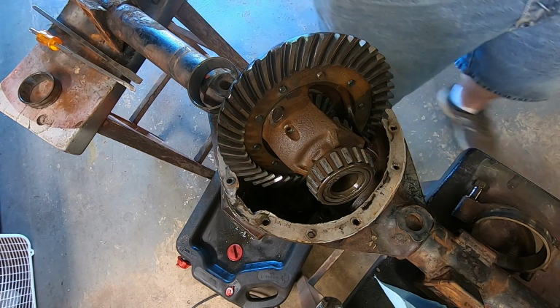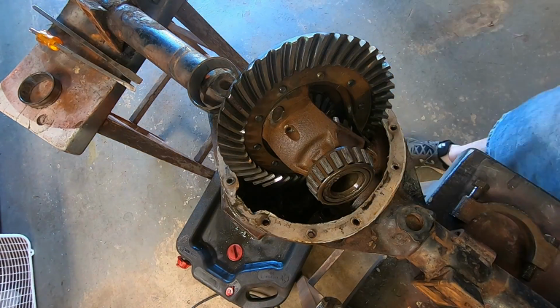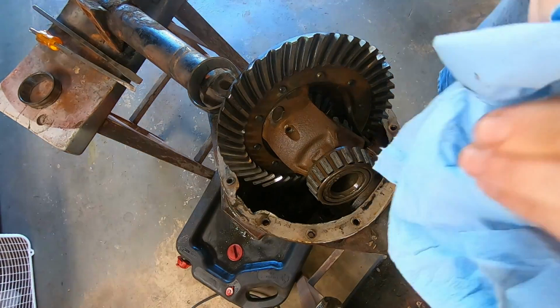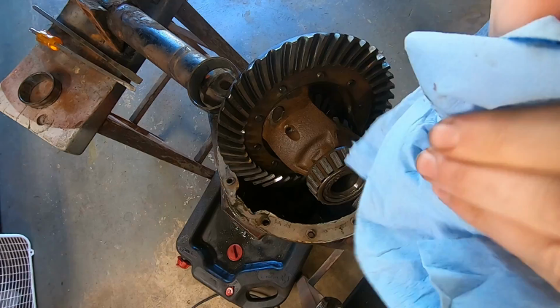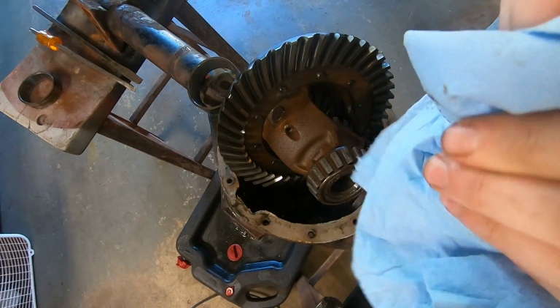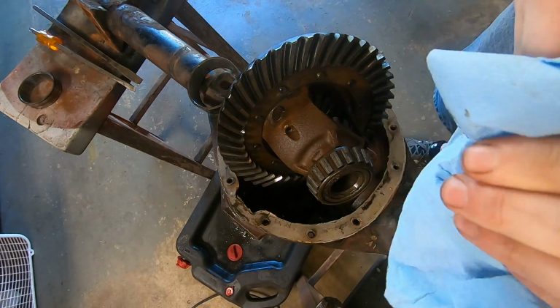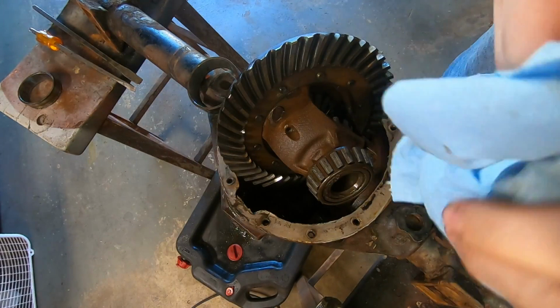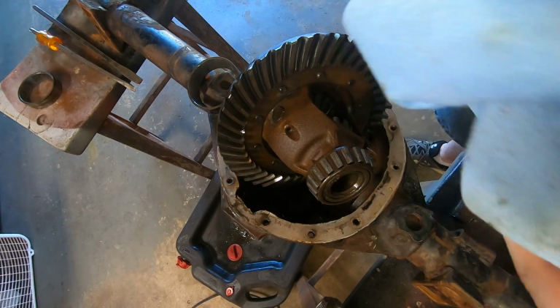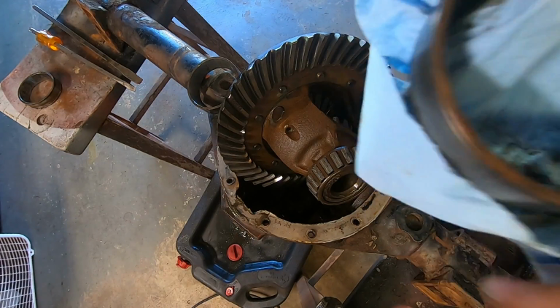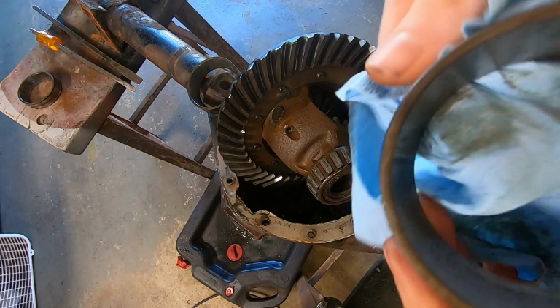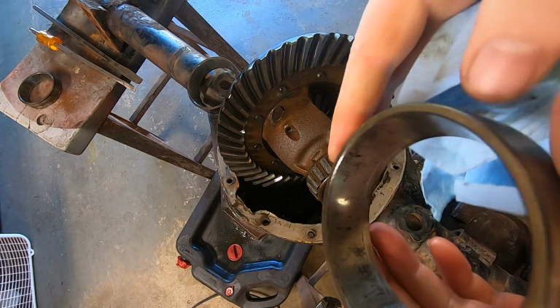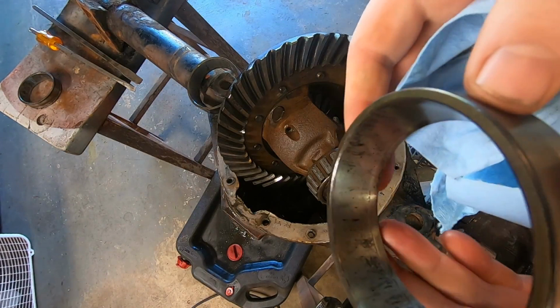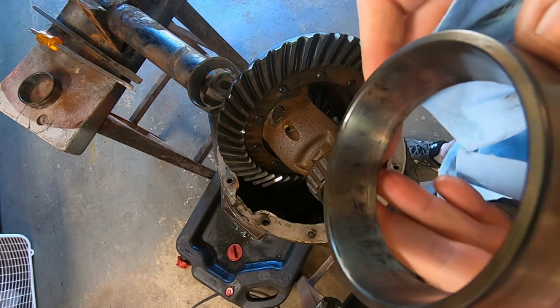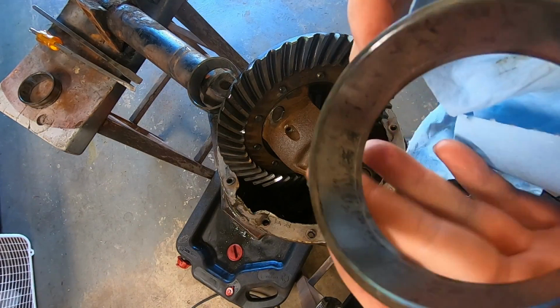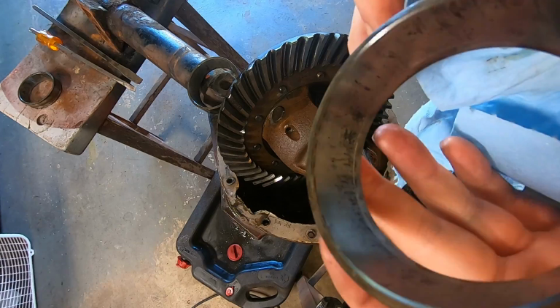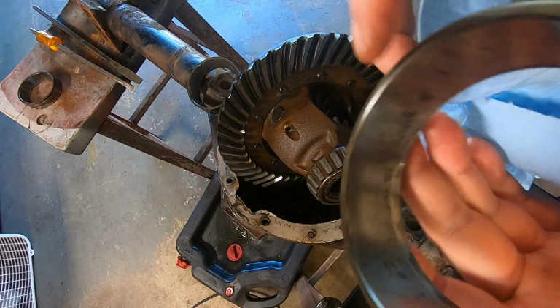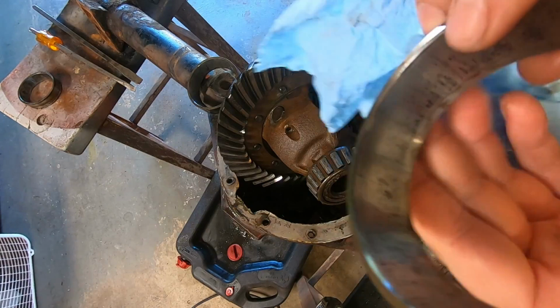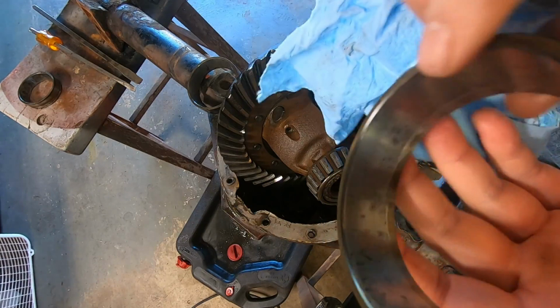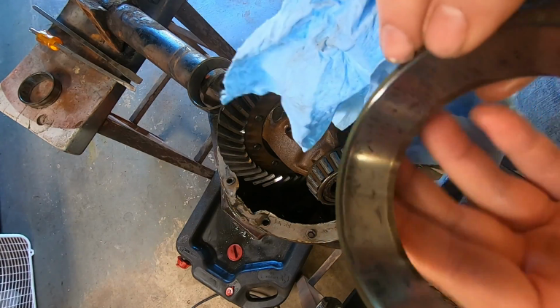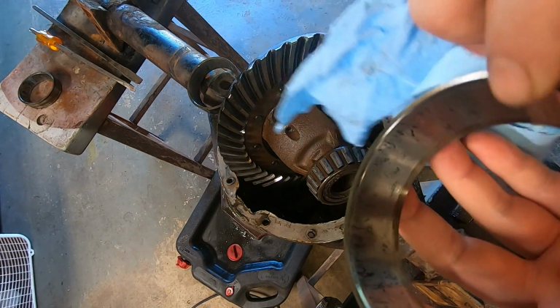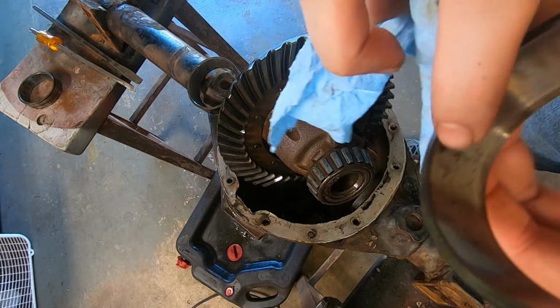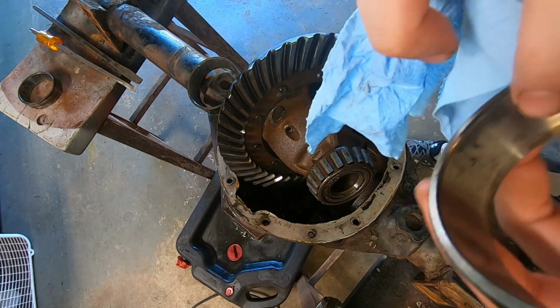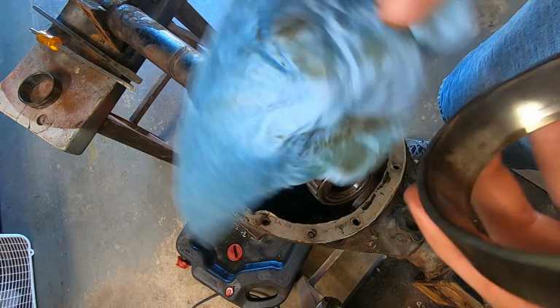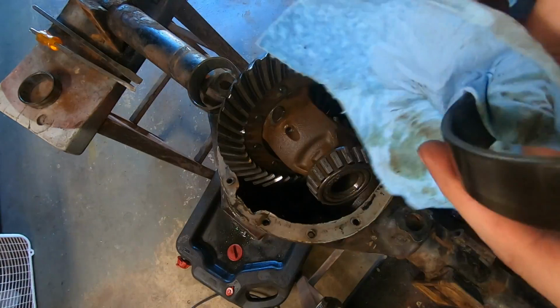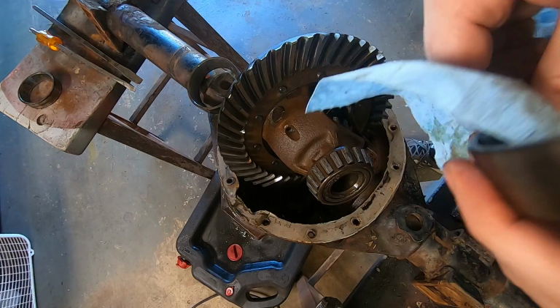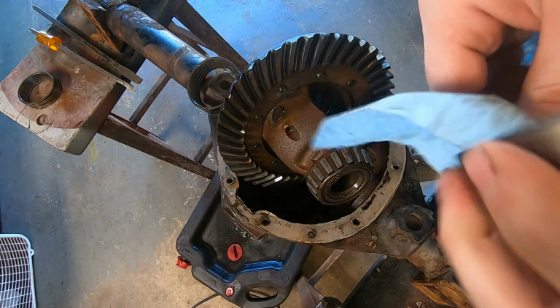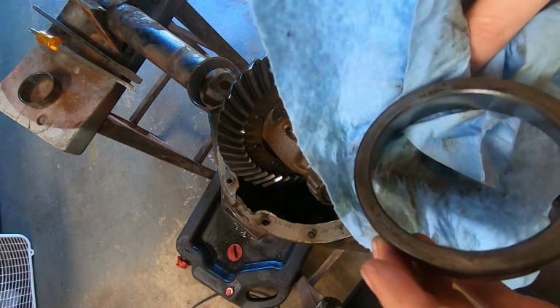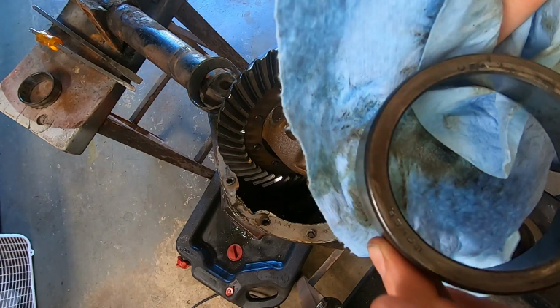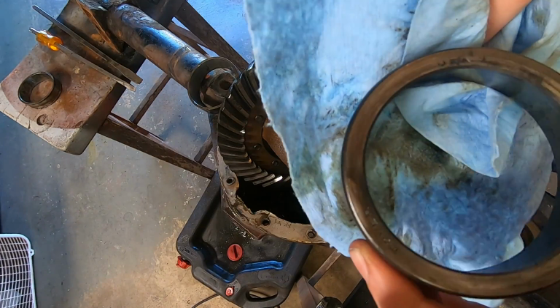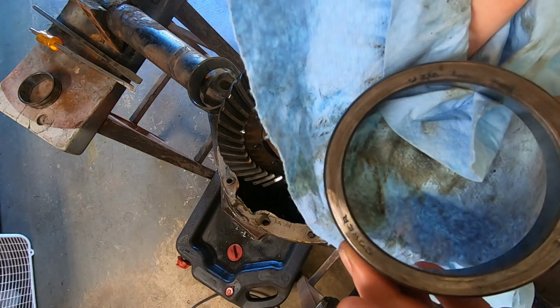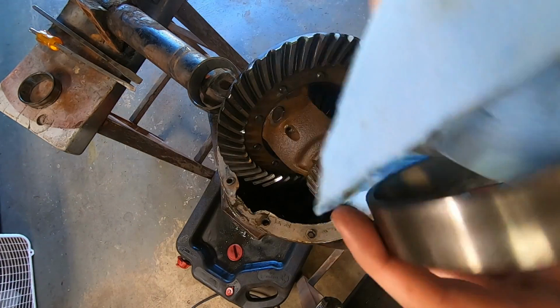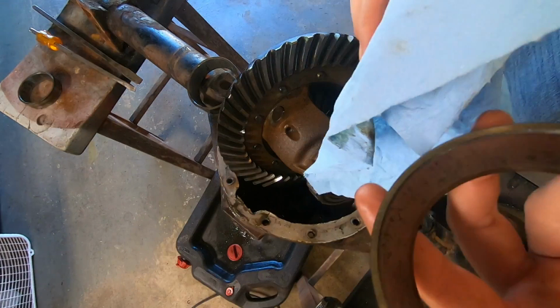Of the races to be shot, I would expect these to be the ones. And sure enough — brinelled, as expected. These are also Bowers.